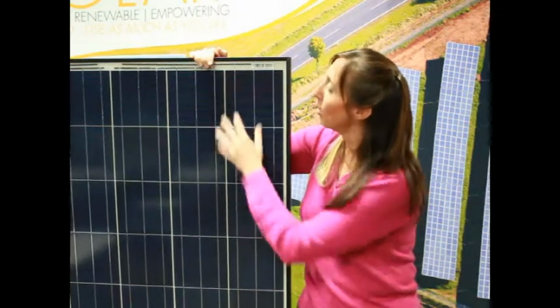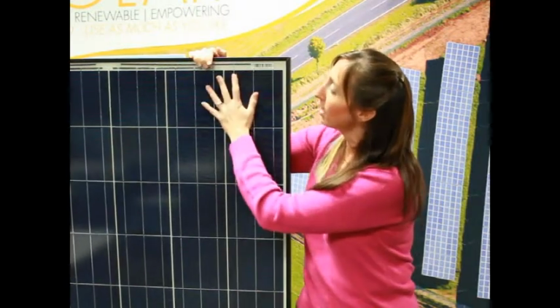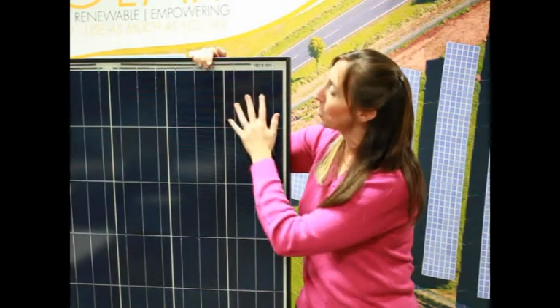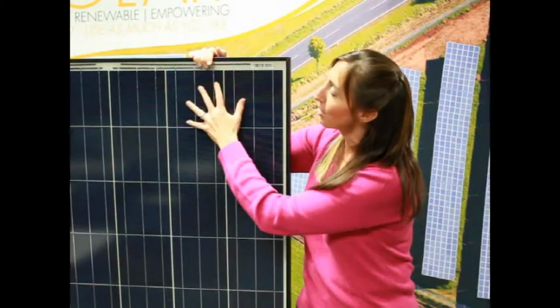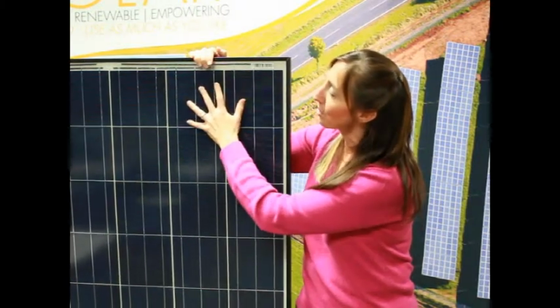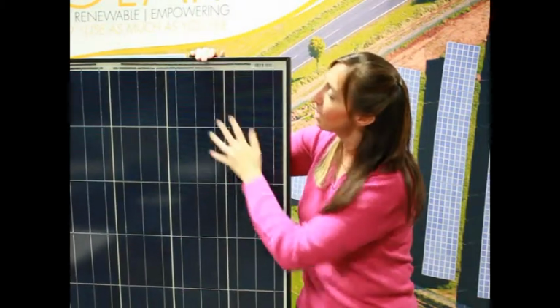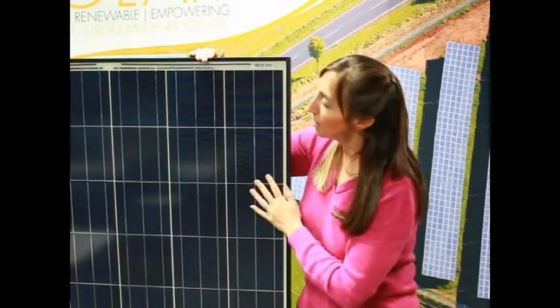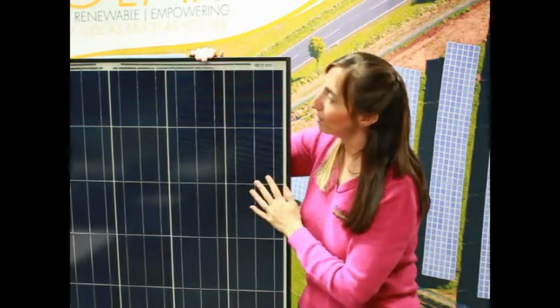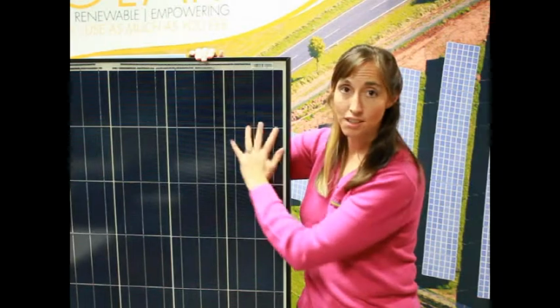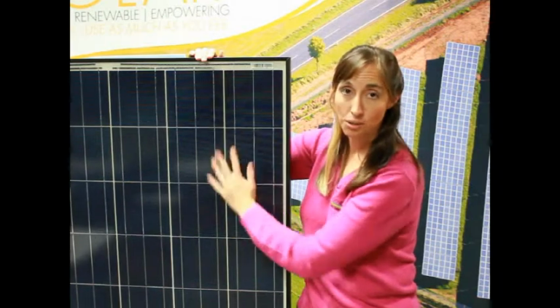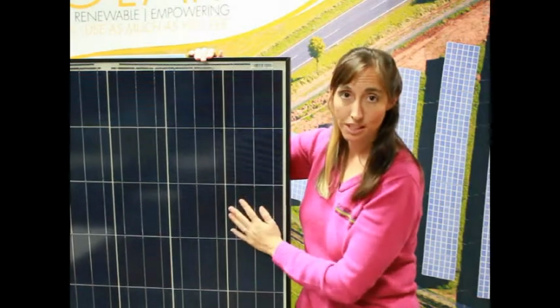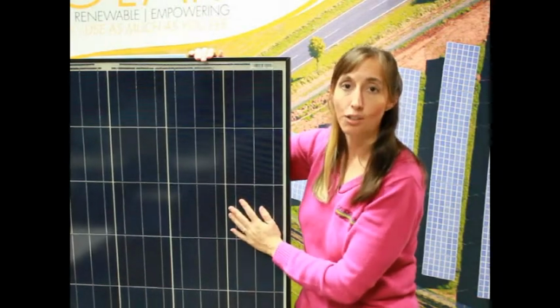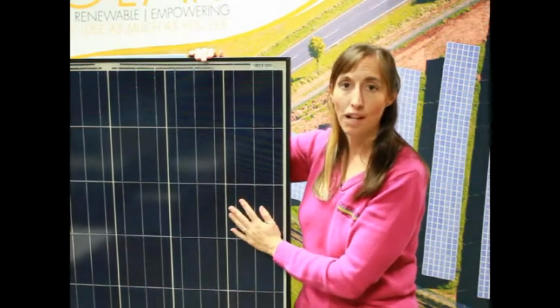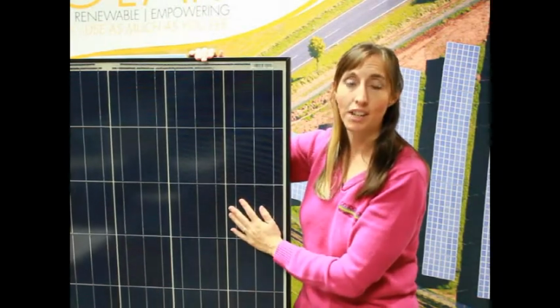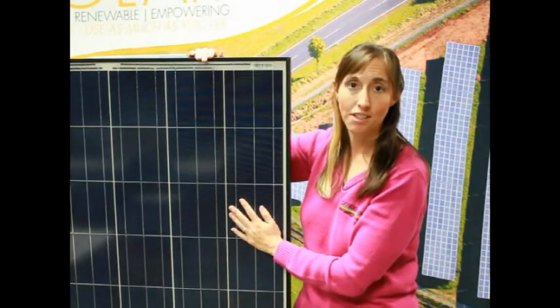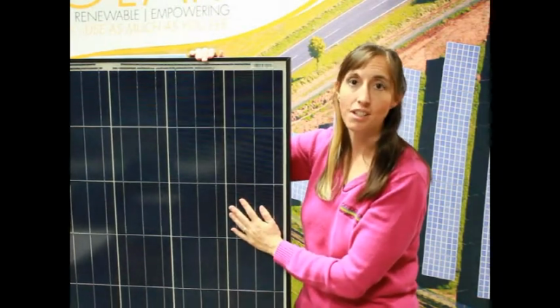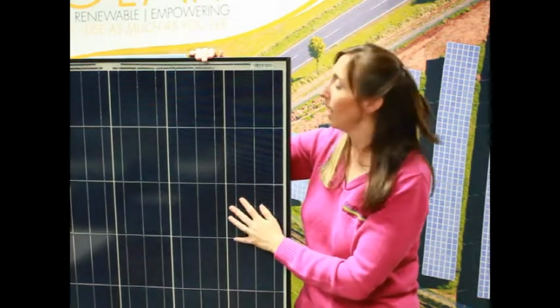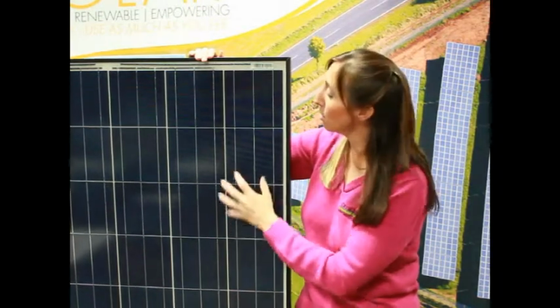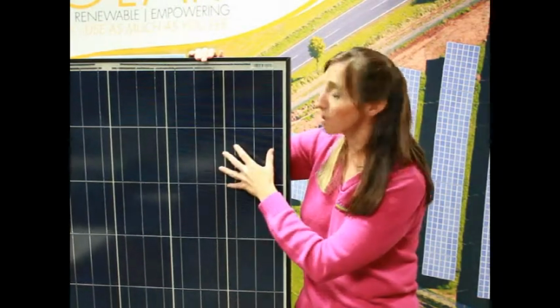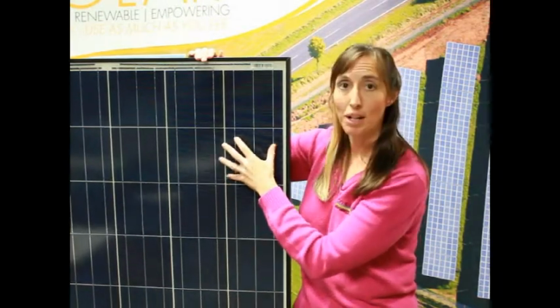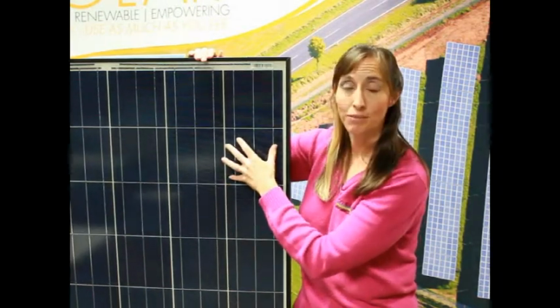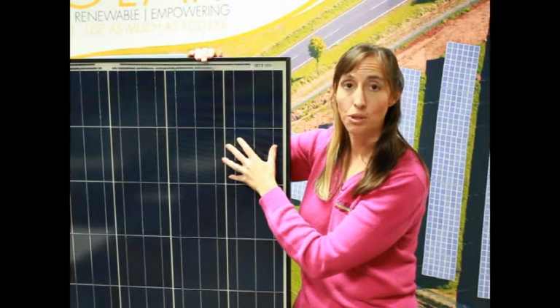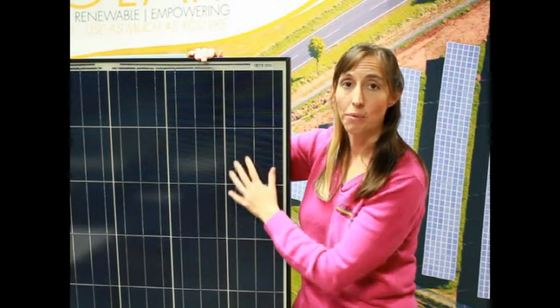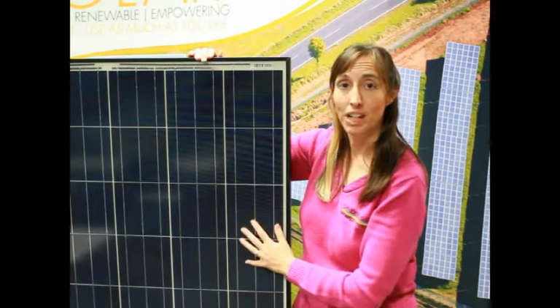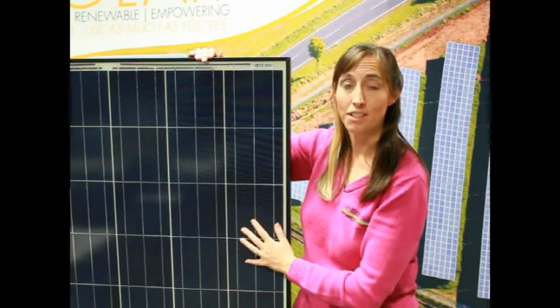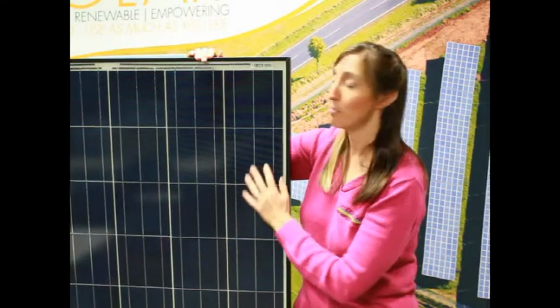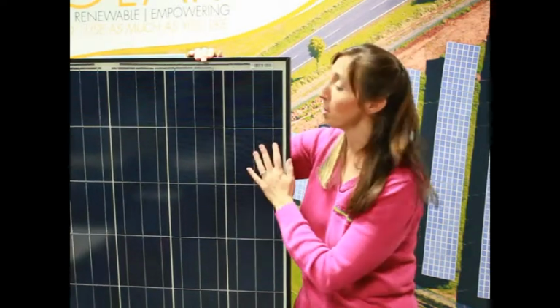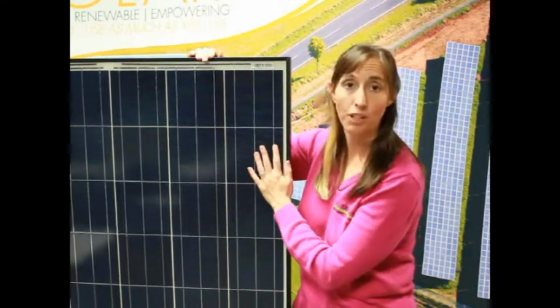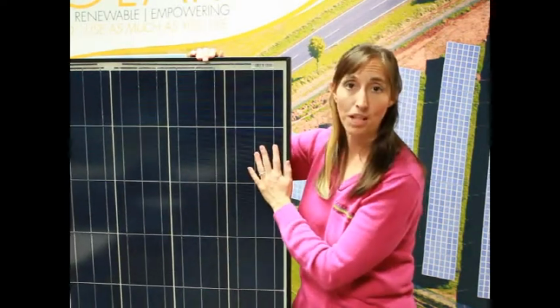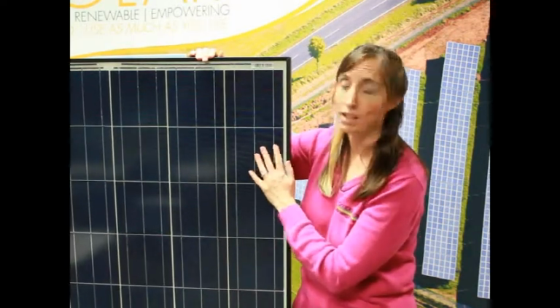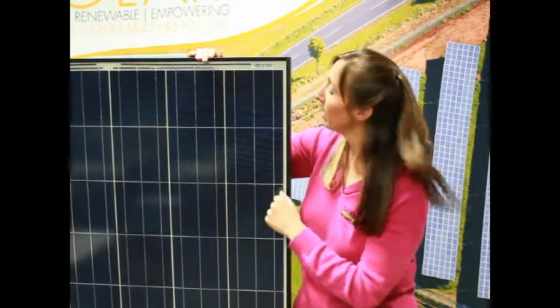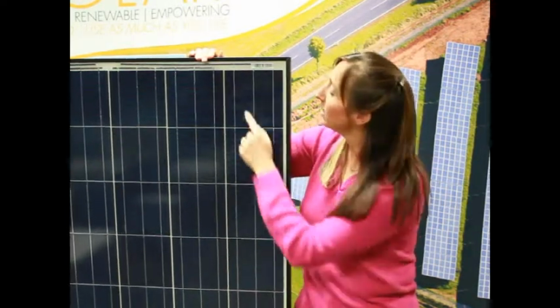Now under that glass we have our solar cells, and this panel has 60 solar cells in it, and they're all wired together in series. Each solar cell is about half a volt, so when they wire them together in series that means you get about 30 volts out of the panel.